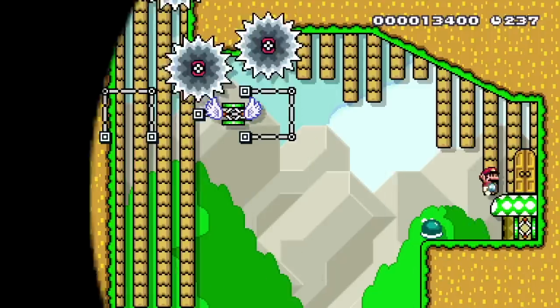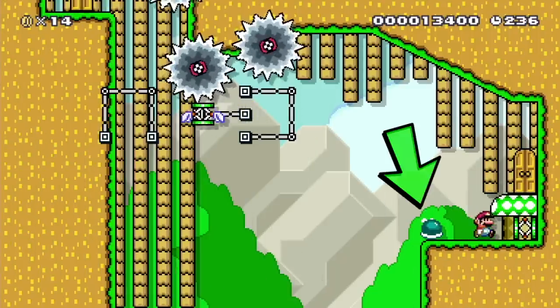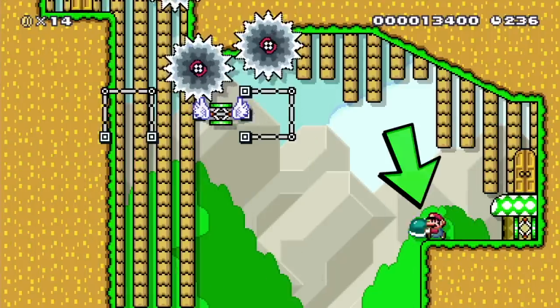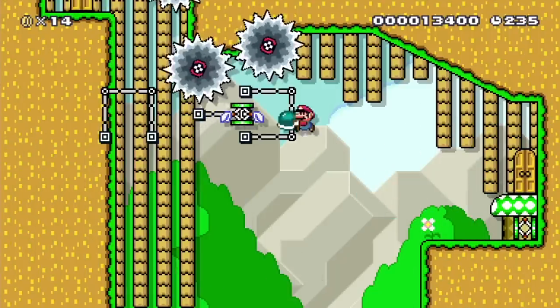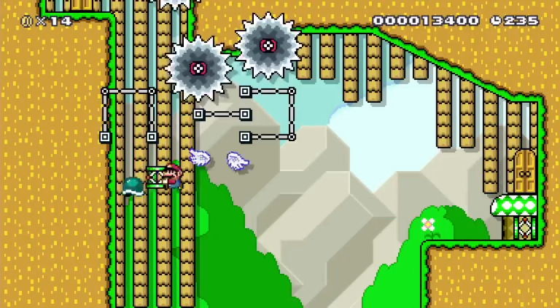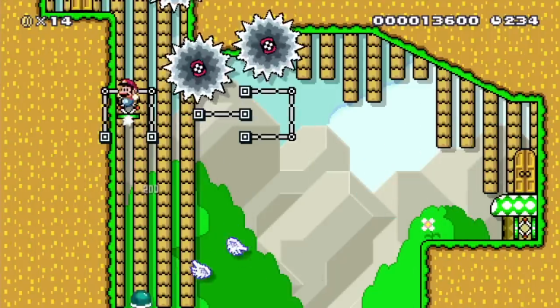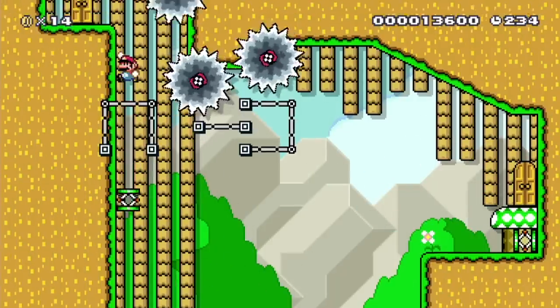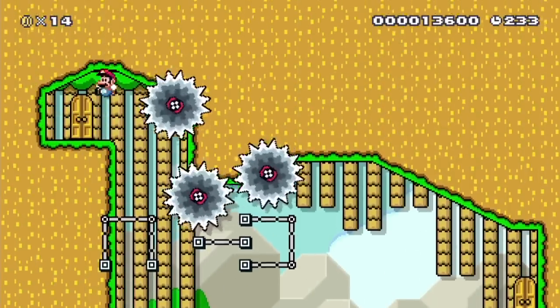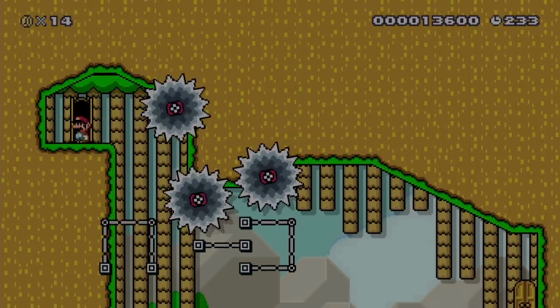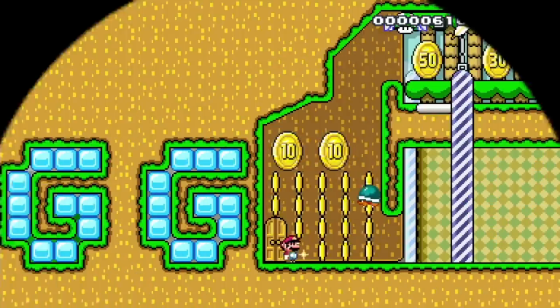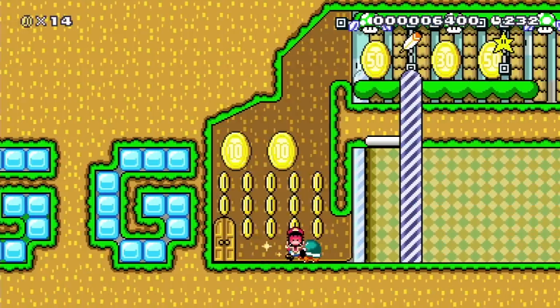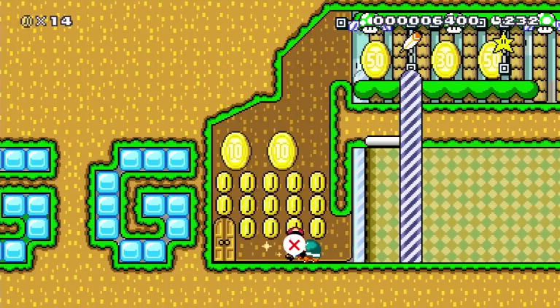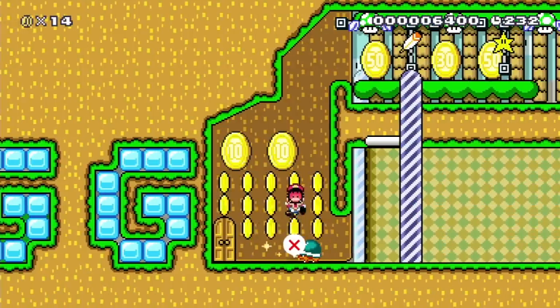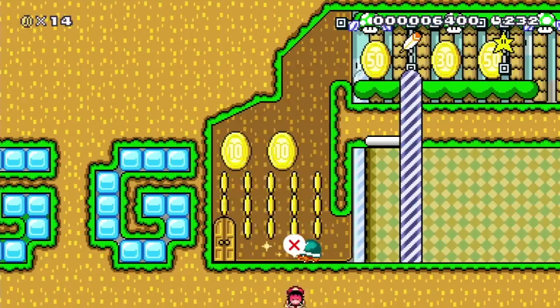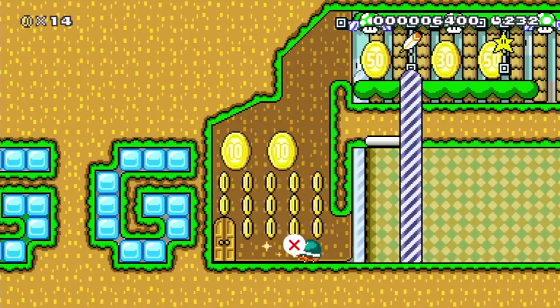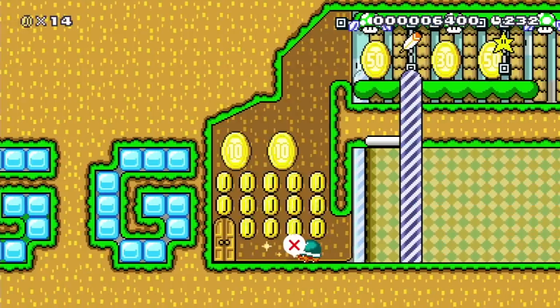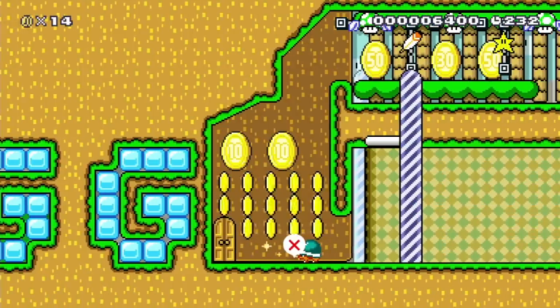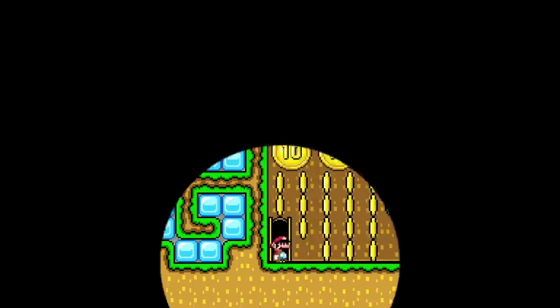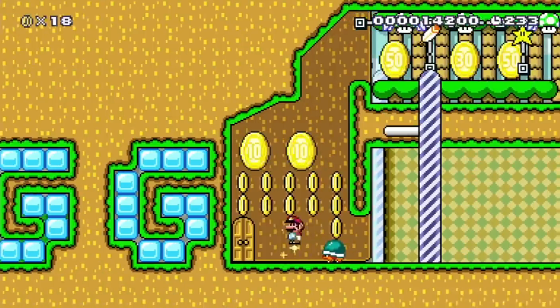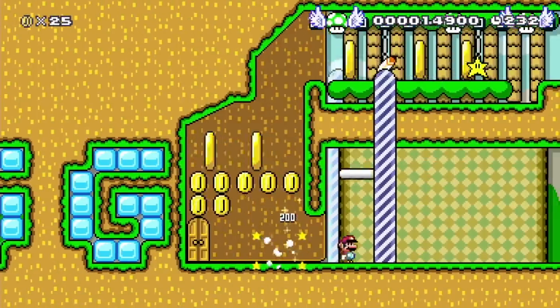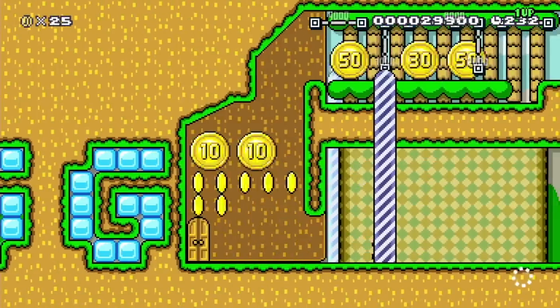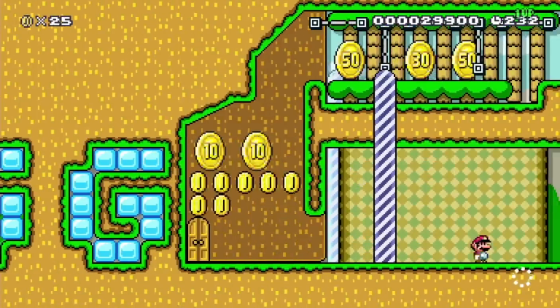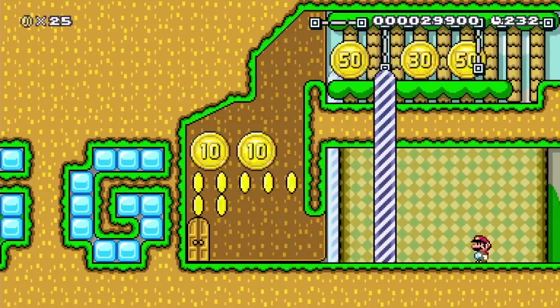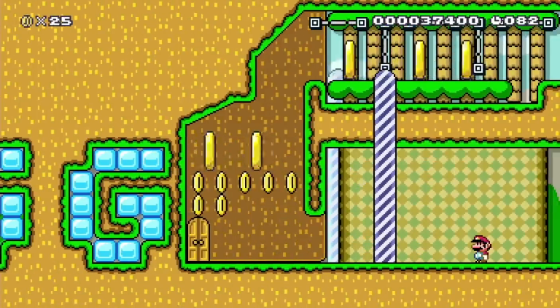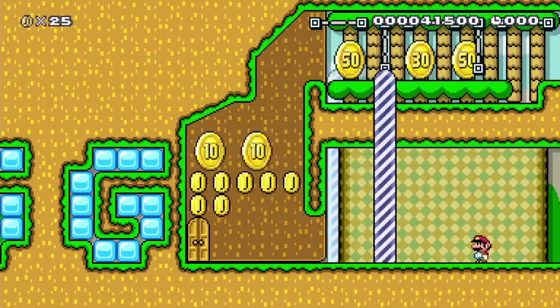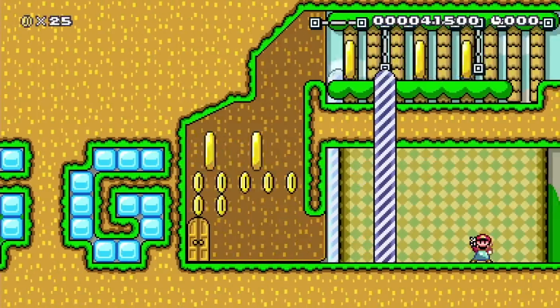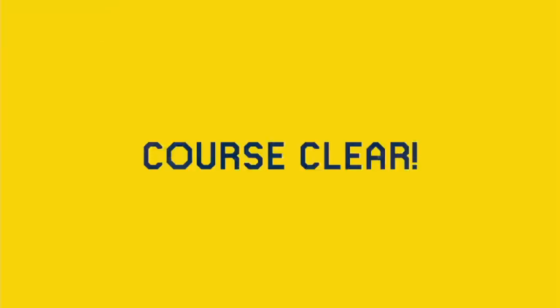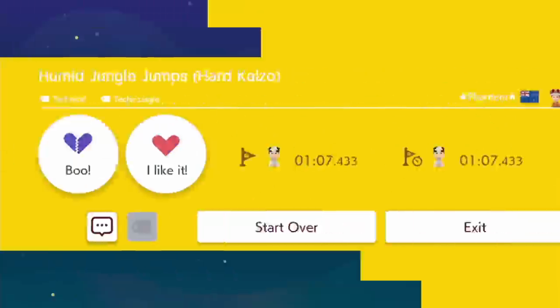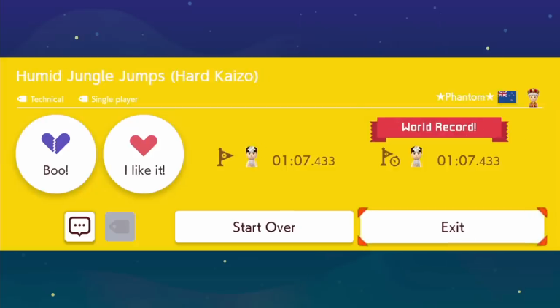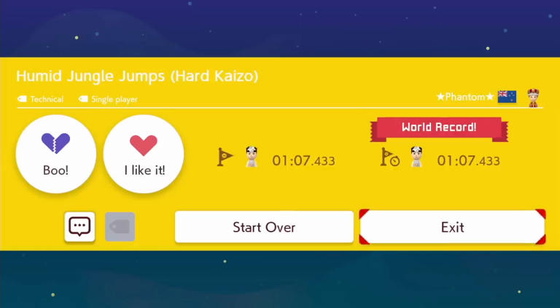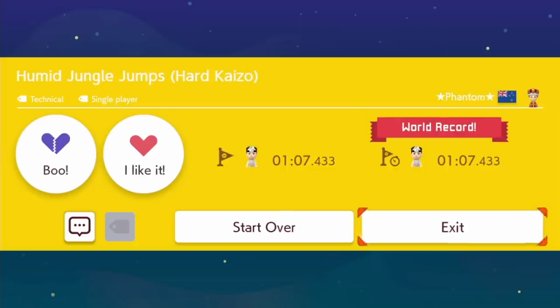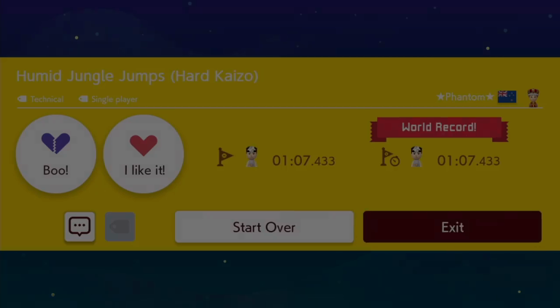I grab this shell for a jump against the wall, do another spring jump to get up to the door, jump over the beetle, restart the entire level to get on world record pace again, jump over the beetle to the goal, and I complete the level without using any checkpoints and beat the world record time by over an hour and five minutes.